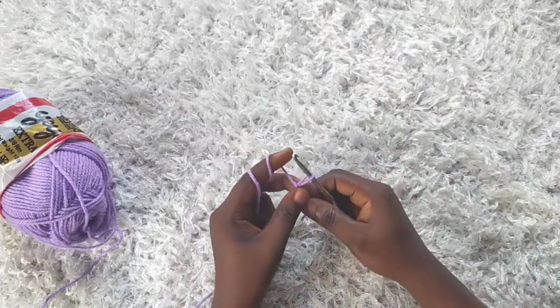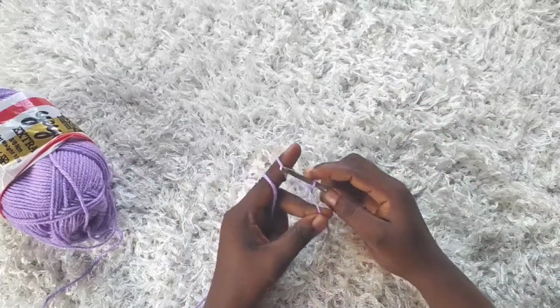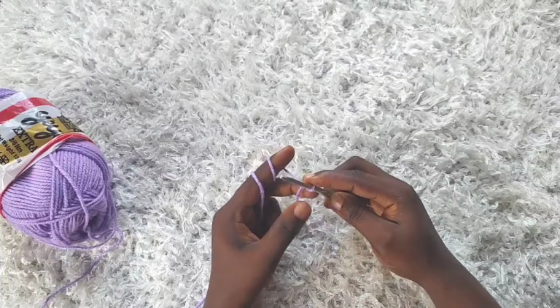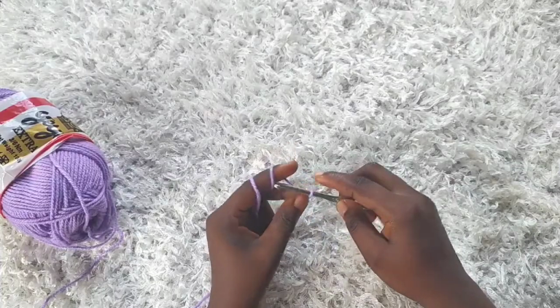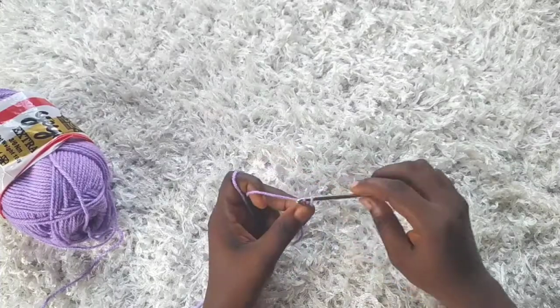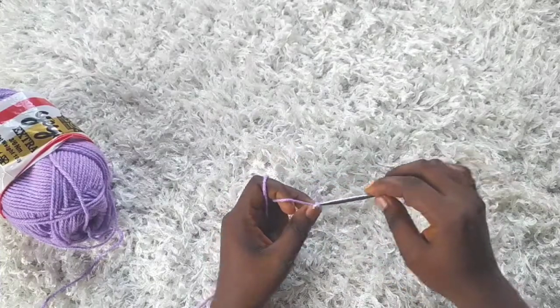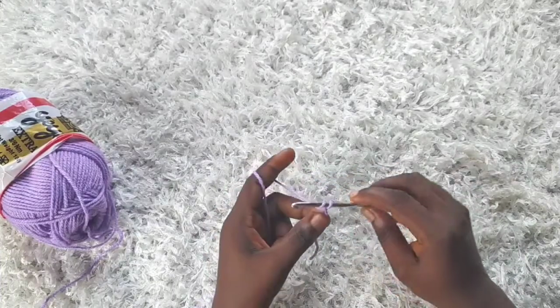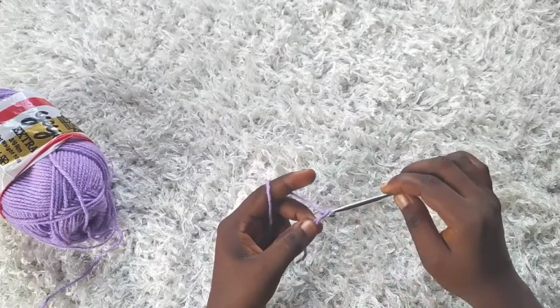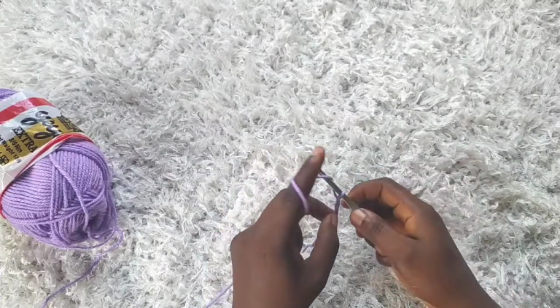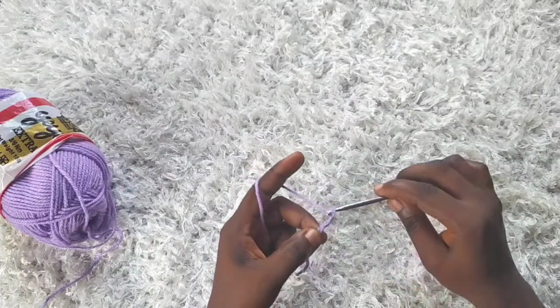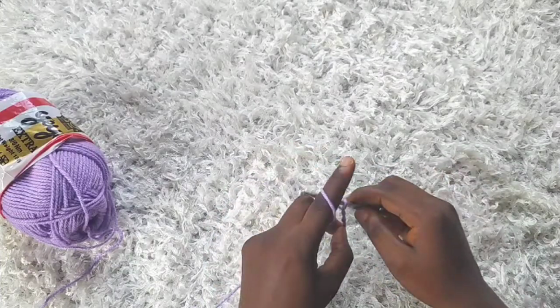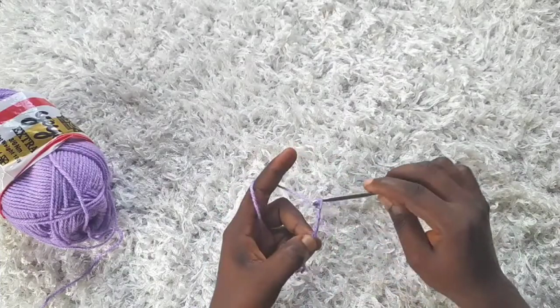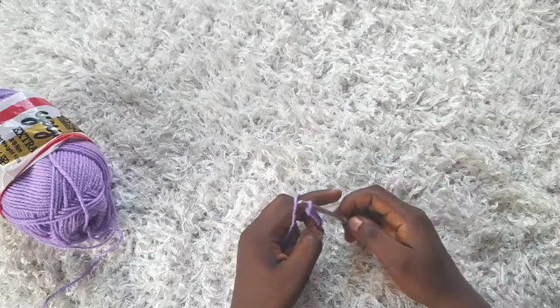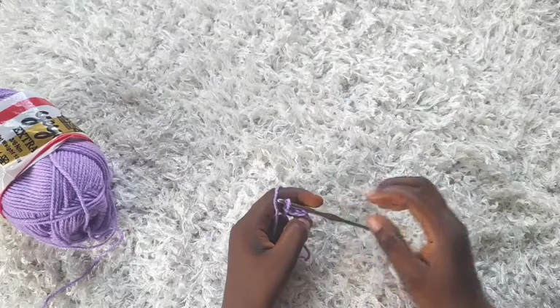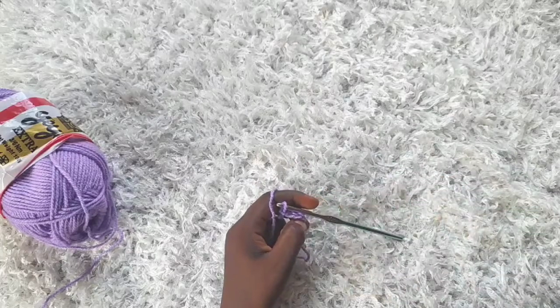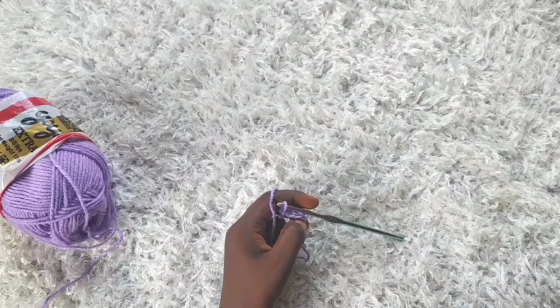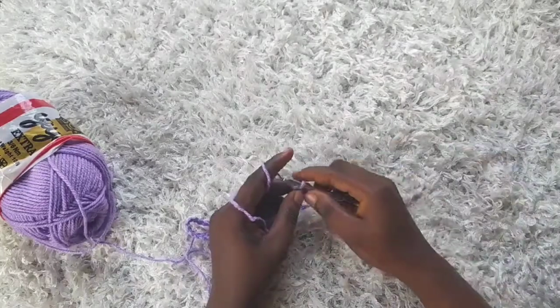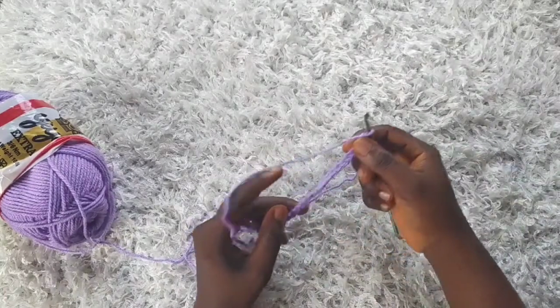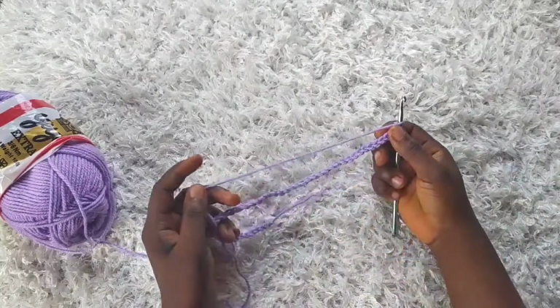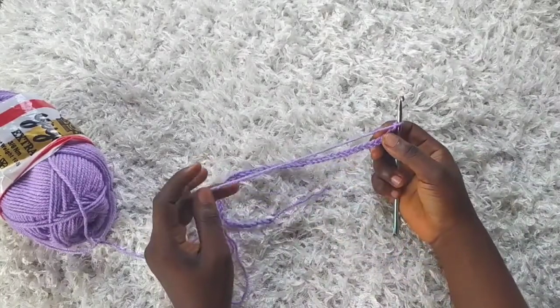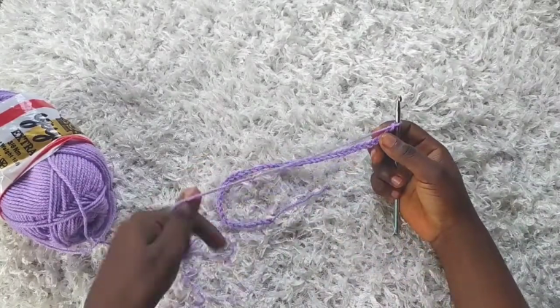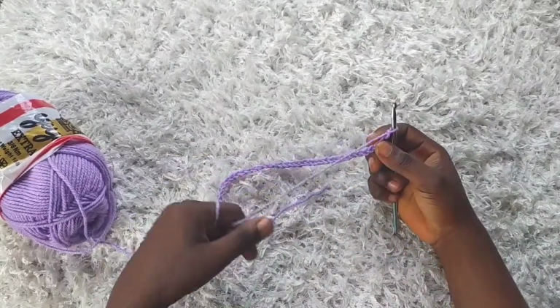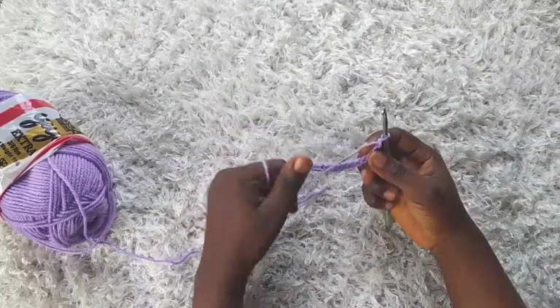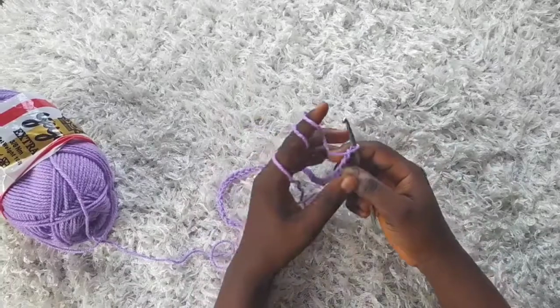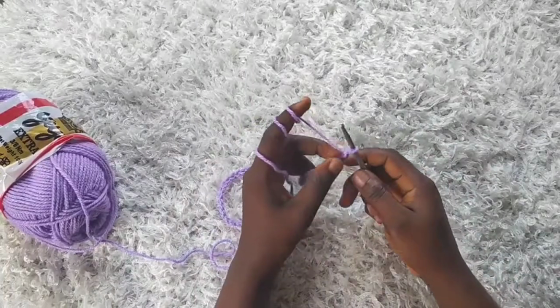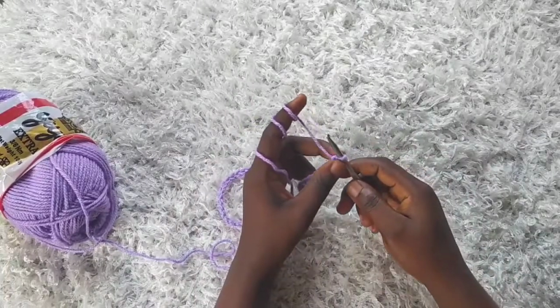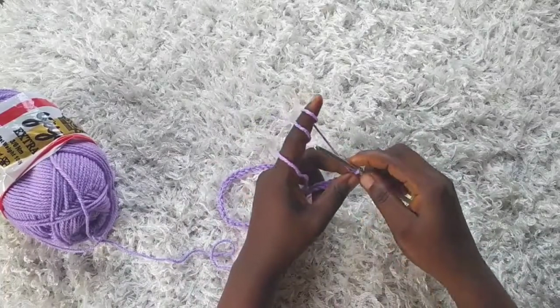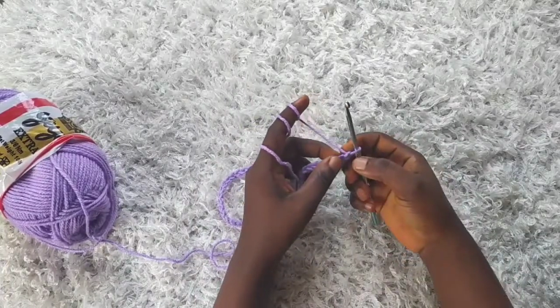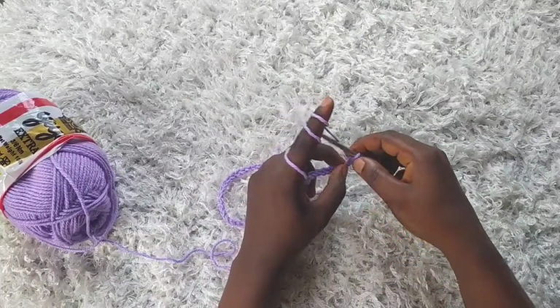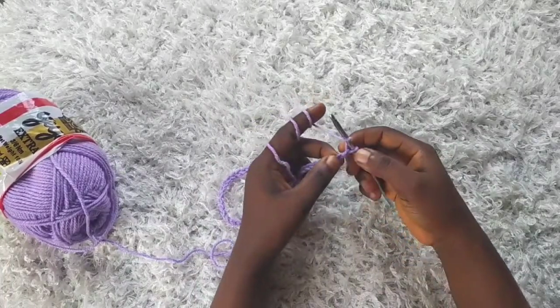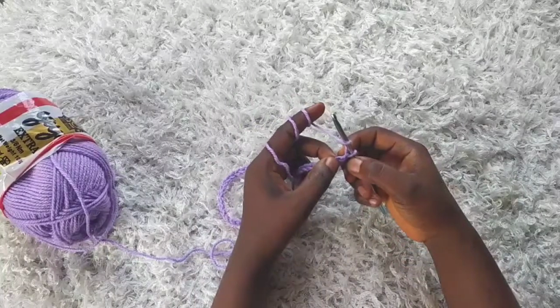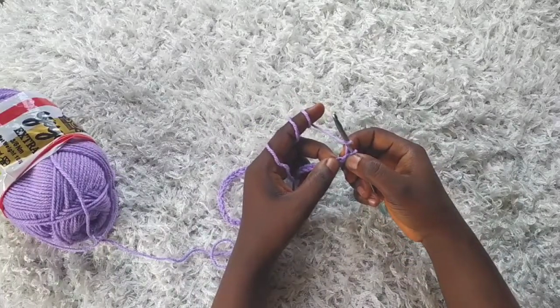Make a chain of 45, so go ahead and chain 45. I've made 45 chains. To start row one, I'm going to yarn over, skip the first stitch, and into the second stitch I'll insert my hook.